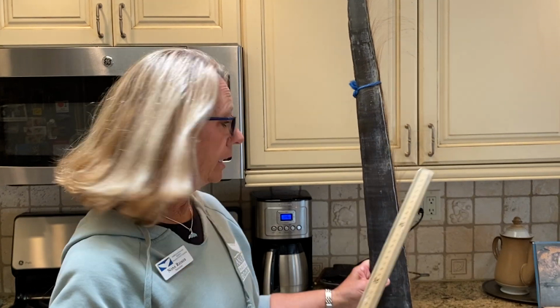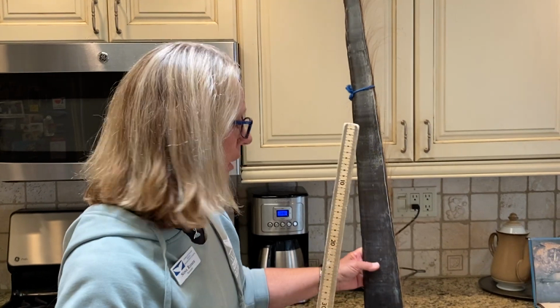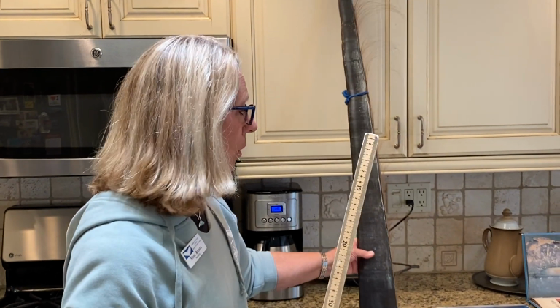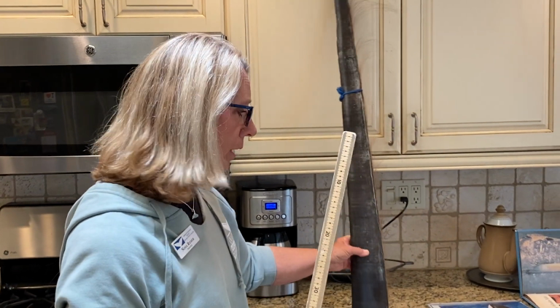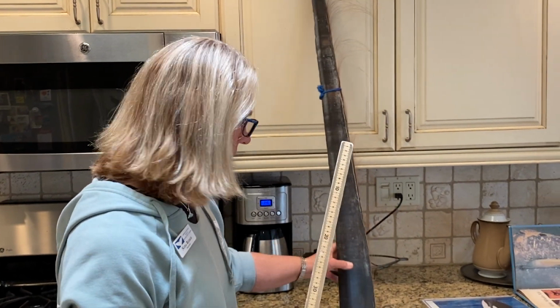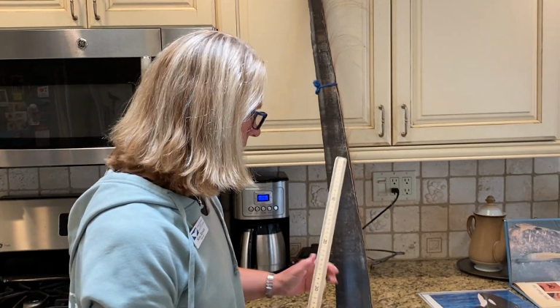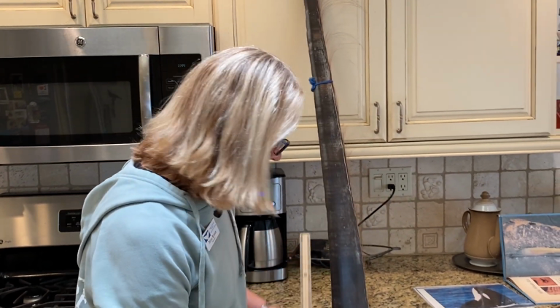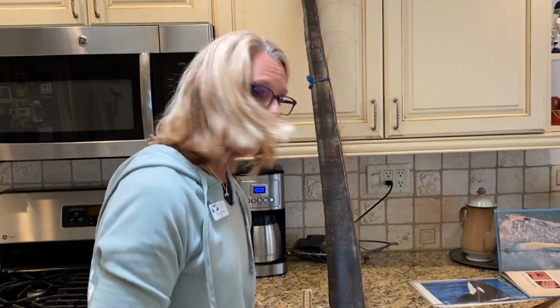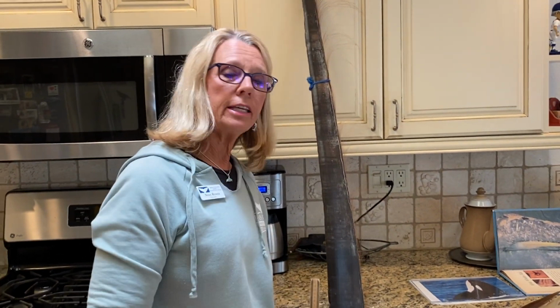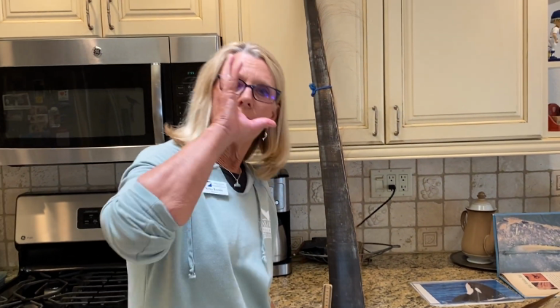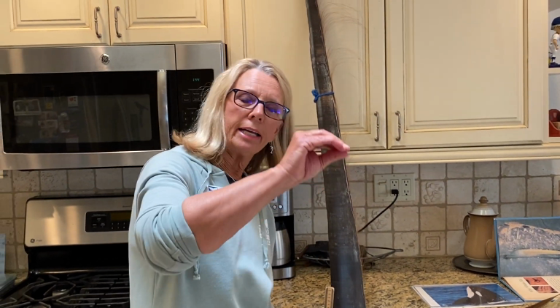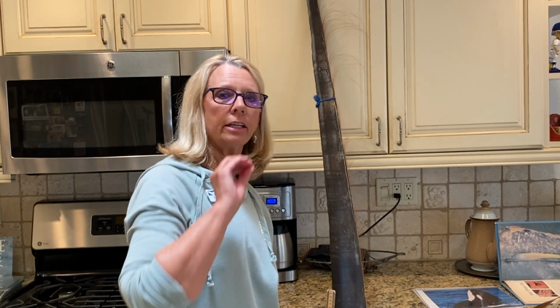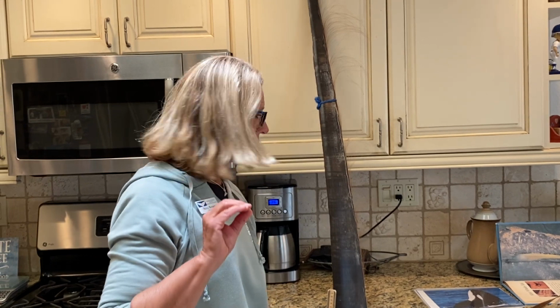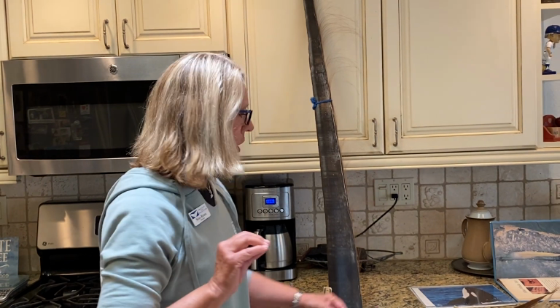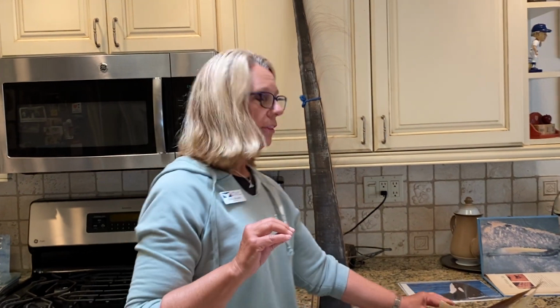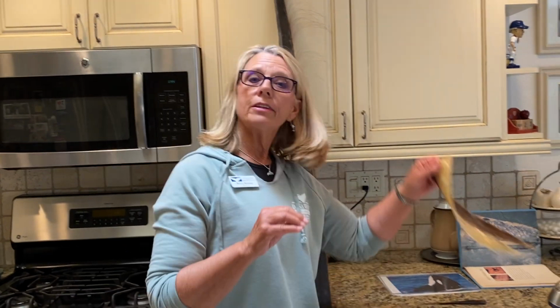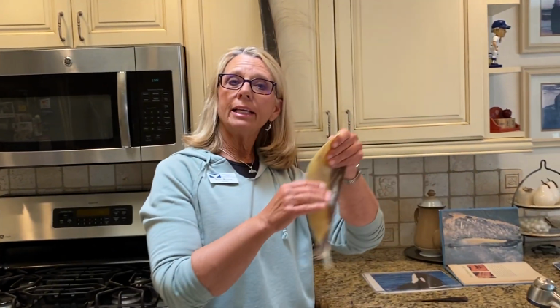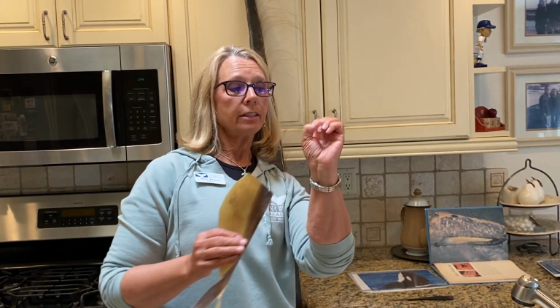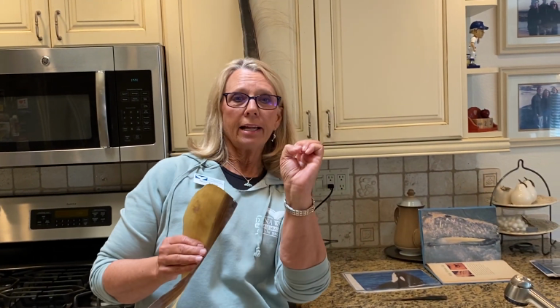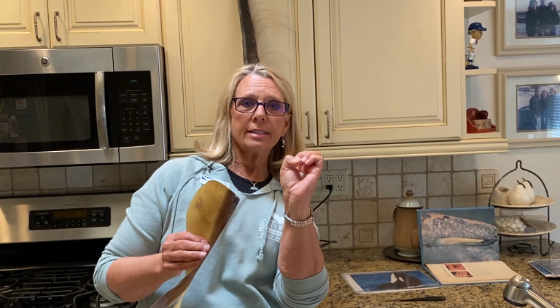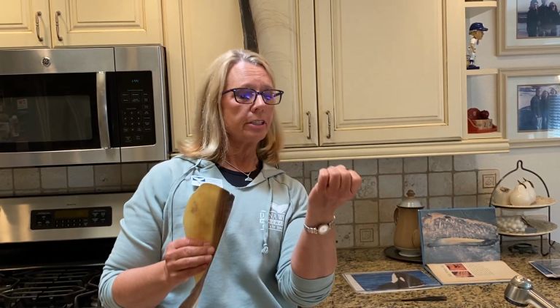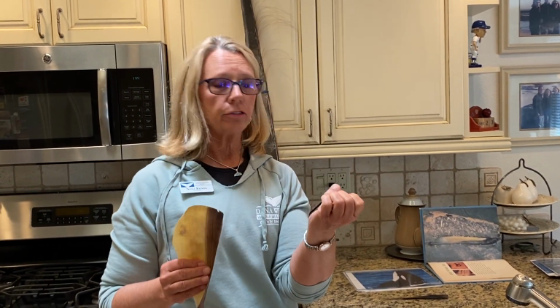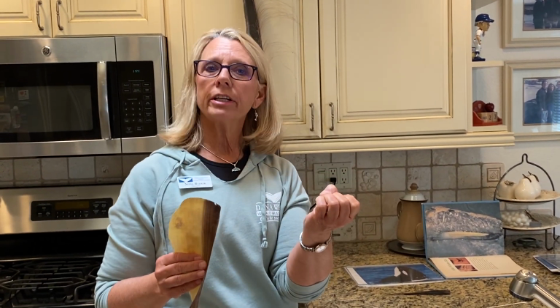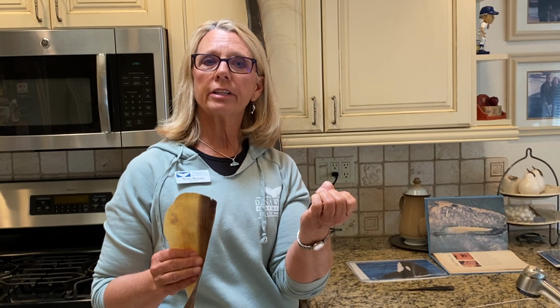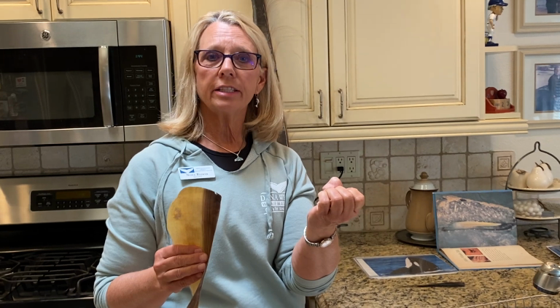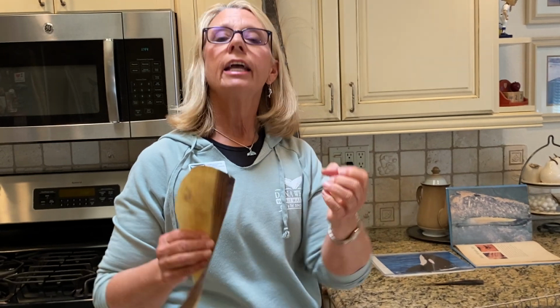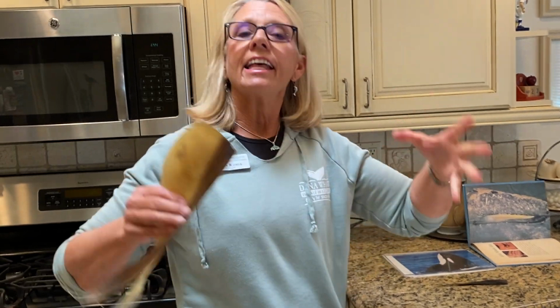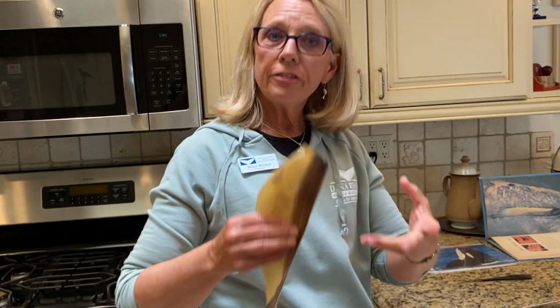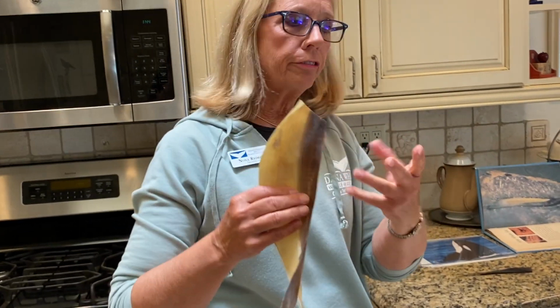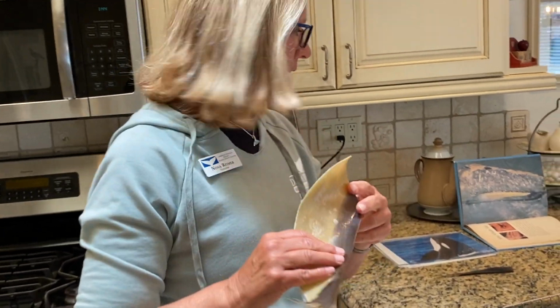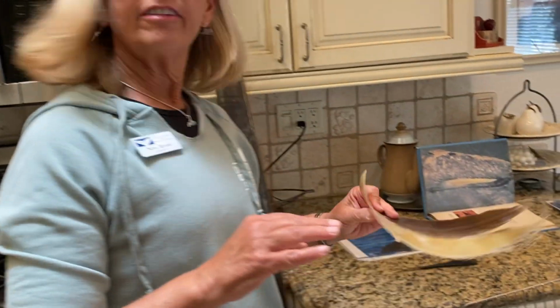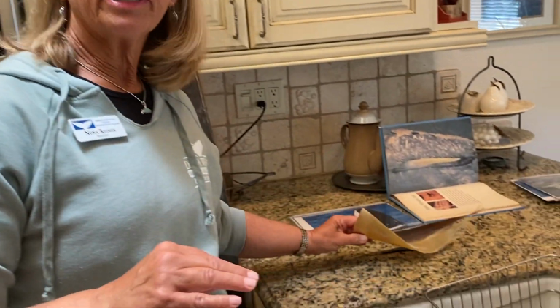The bowhead whale has the largest mouth in the entire animal kingdom. So how do whales eat? They either have teeth and bite and swallow, or they have baleen — which is made out of the same material as your fingernails, keratin — and they filter feed. Let's see if we can practice that in our kitchen.